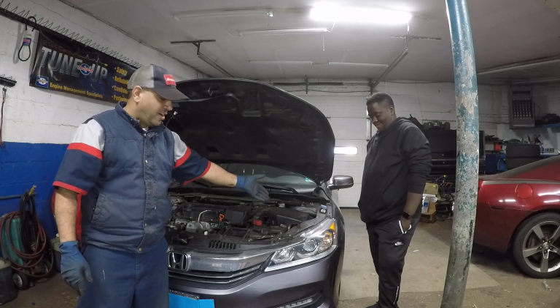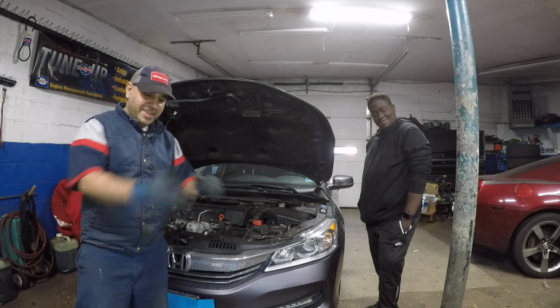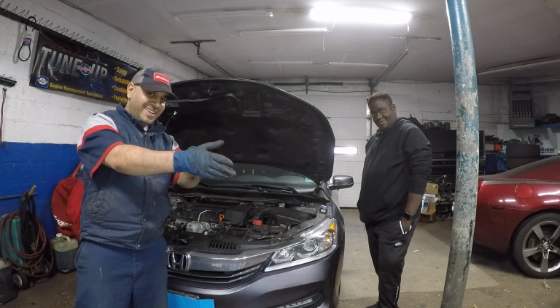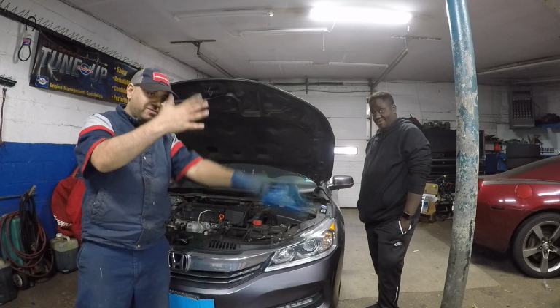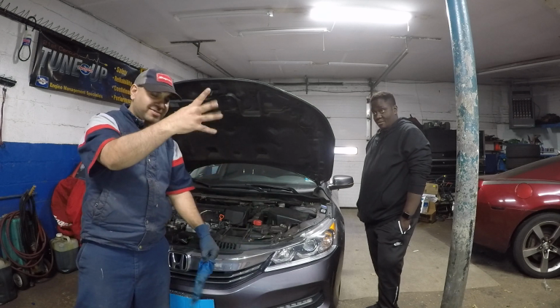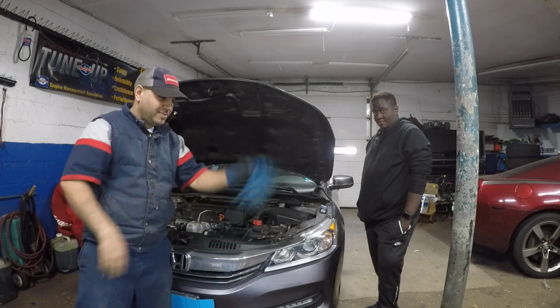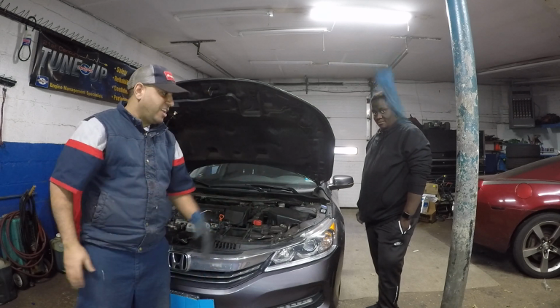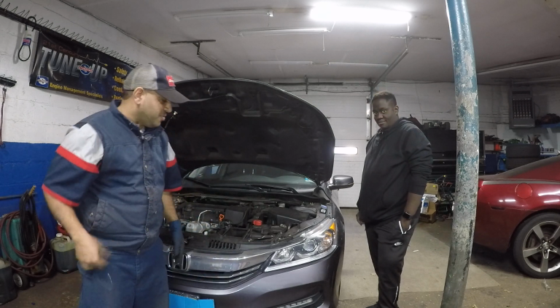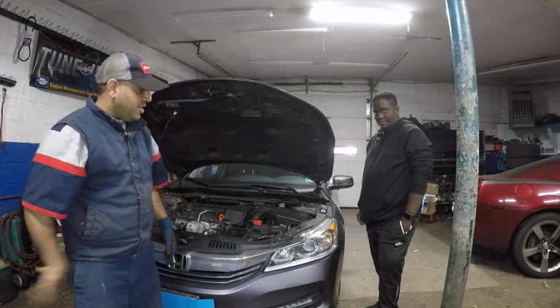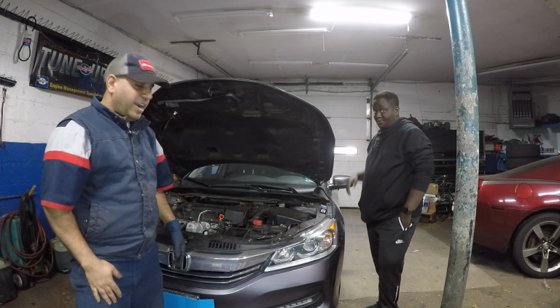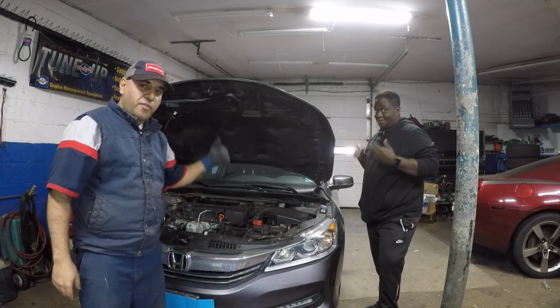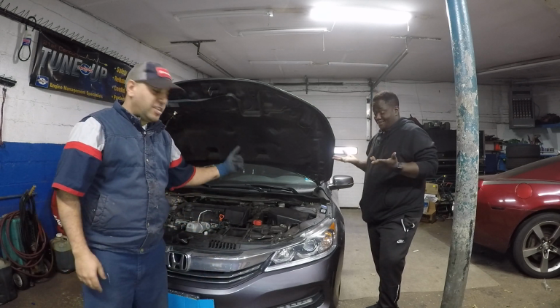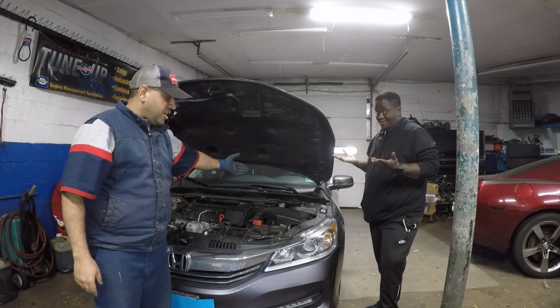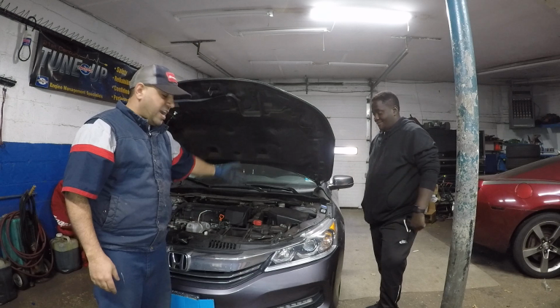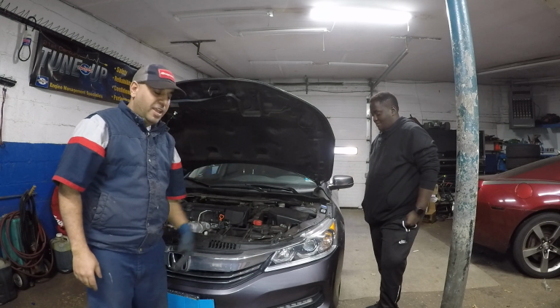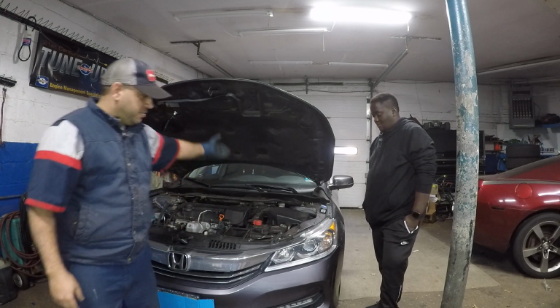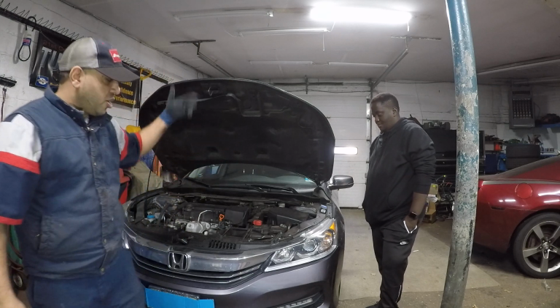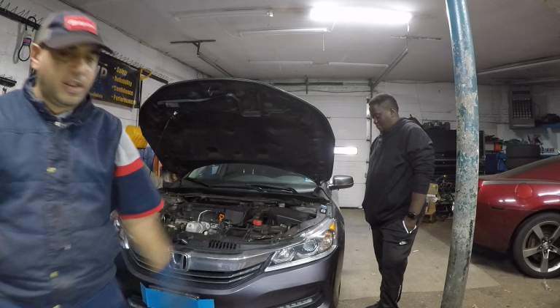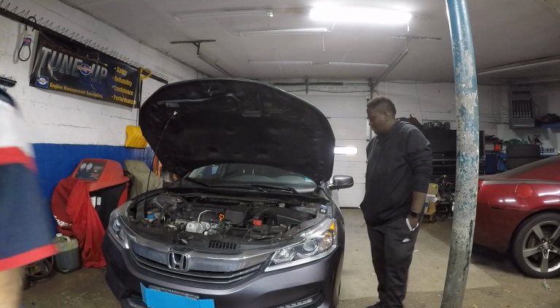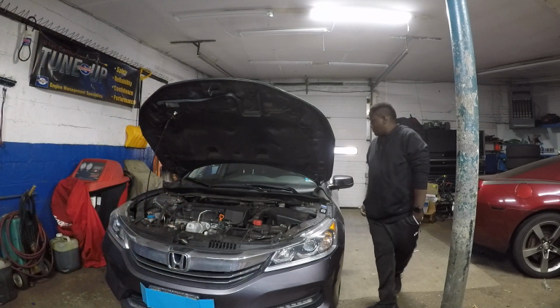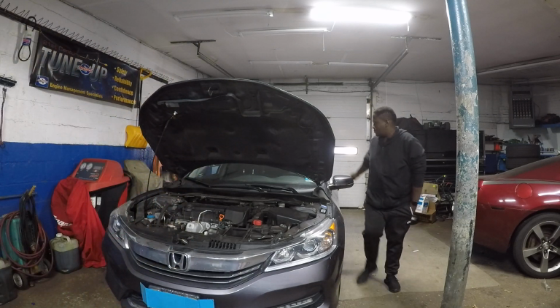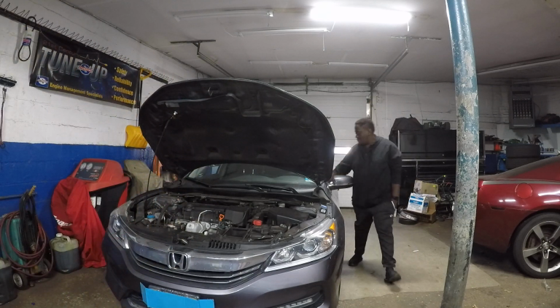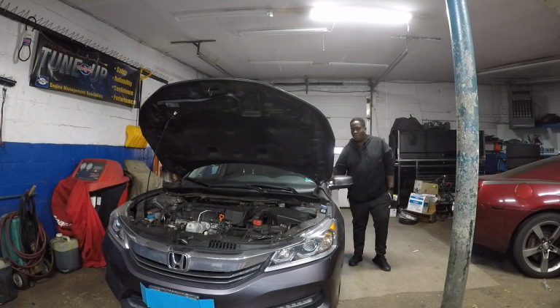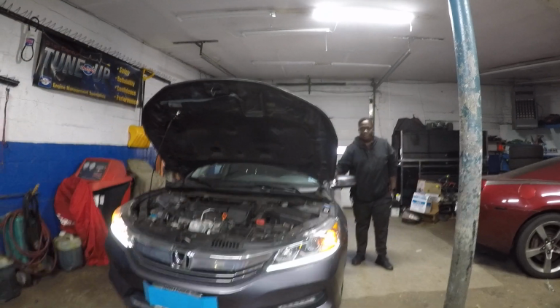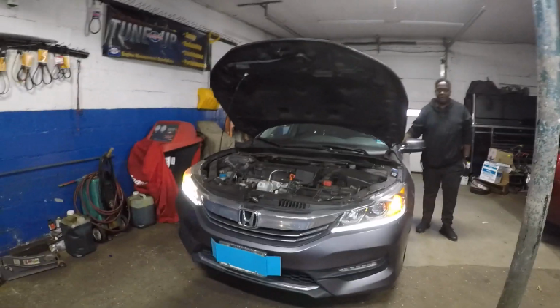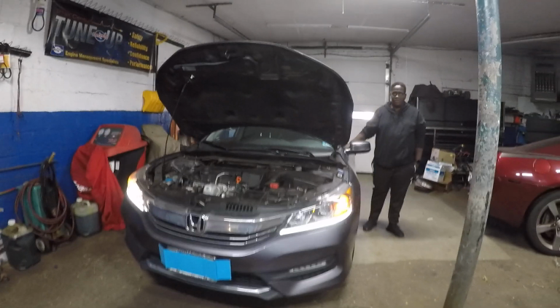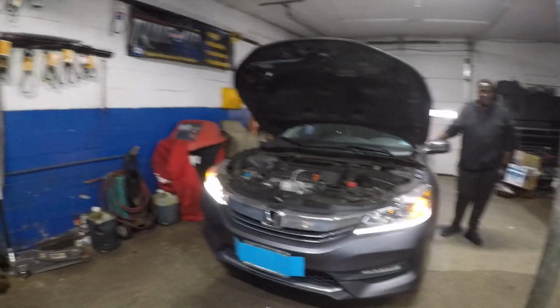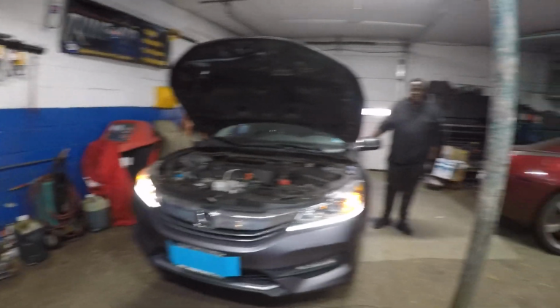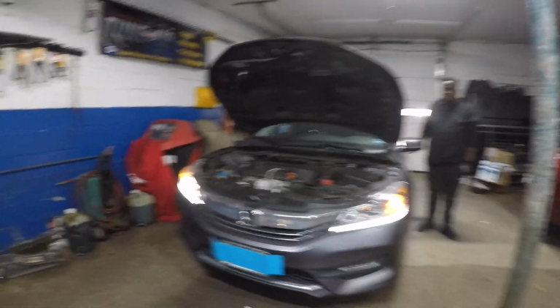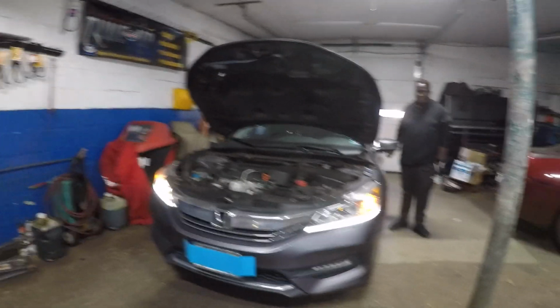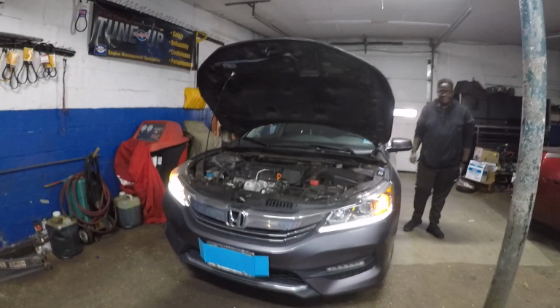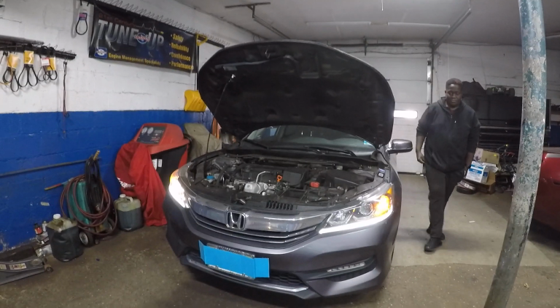Alright, I don't need gloves for this one. So first let's take a look at it — his bulb doesn't work. Go ahead, turn on the lights. No headlights — let's take a look right there.